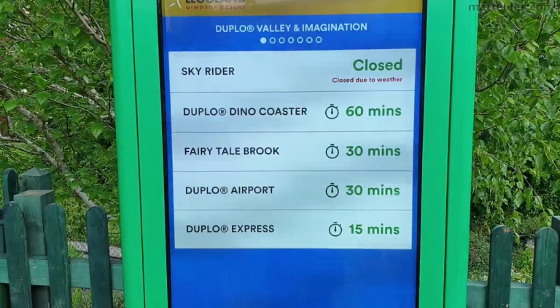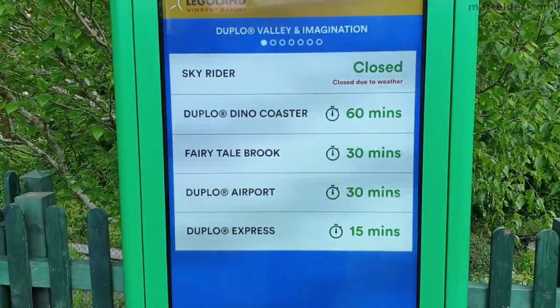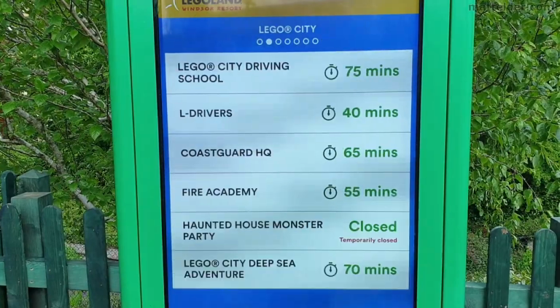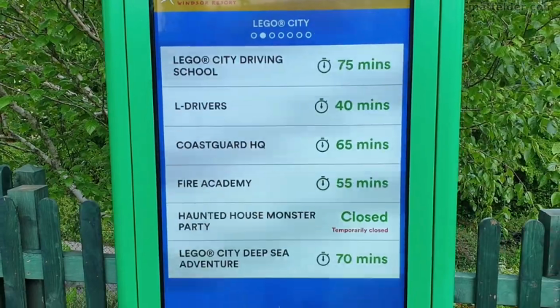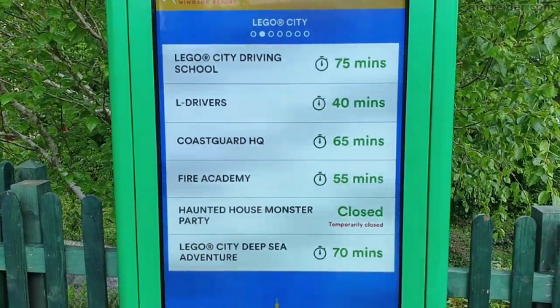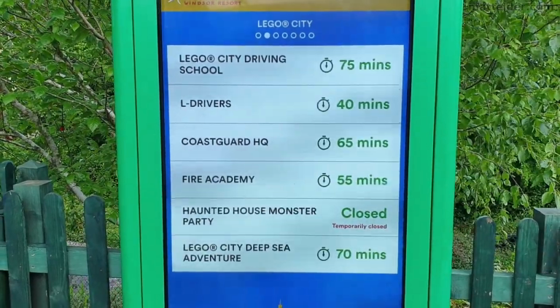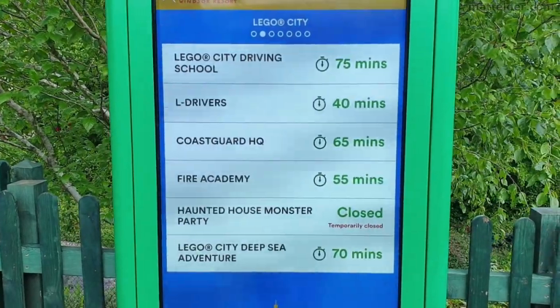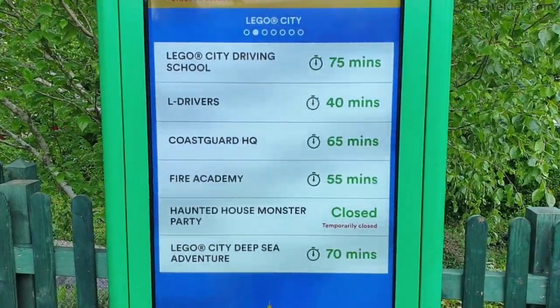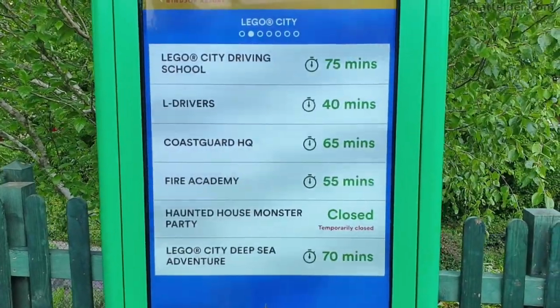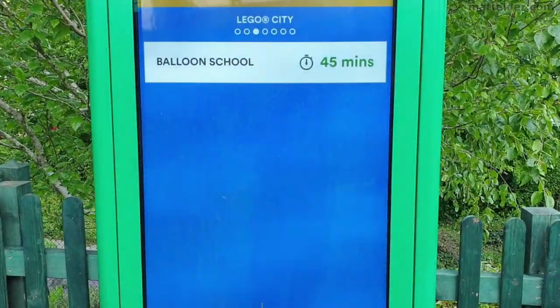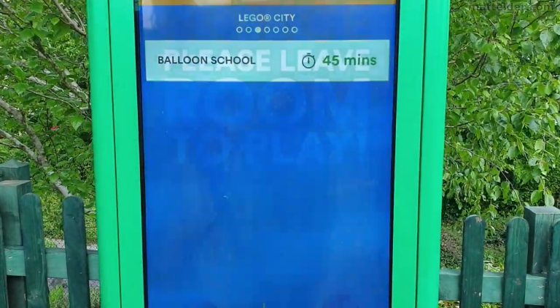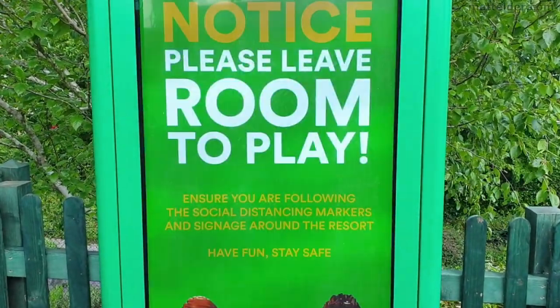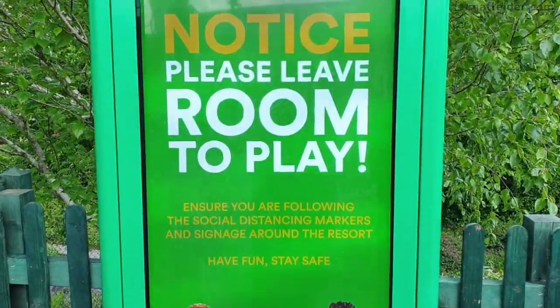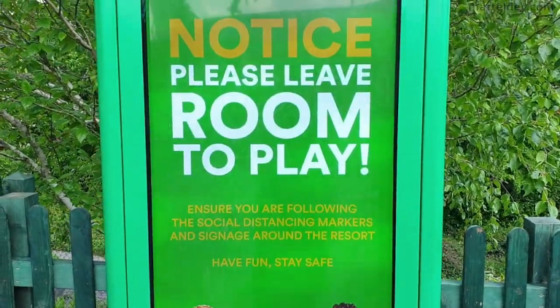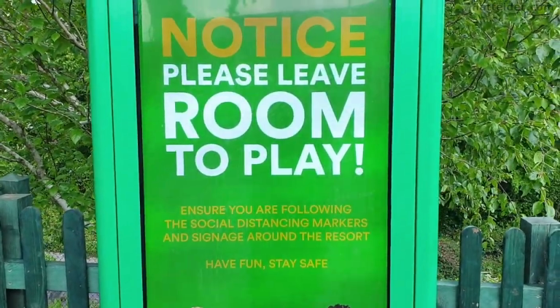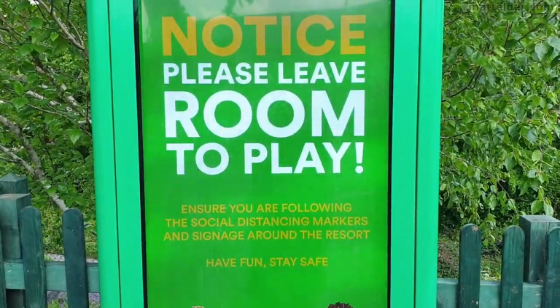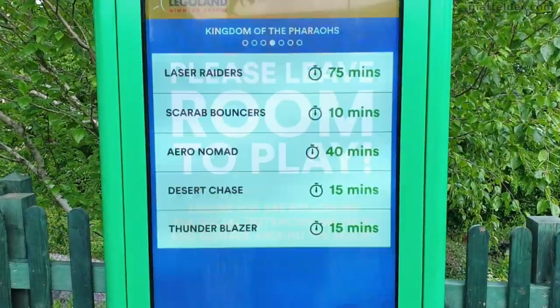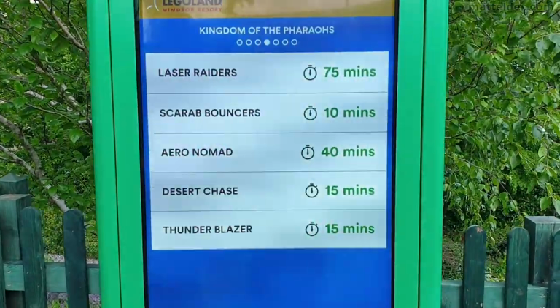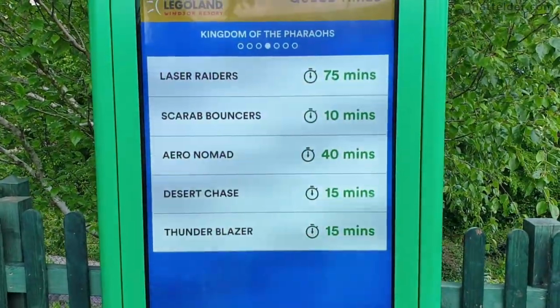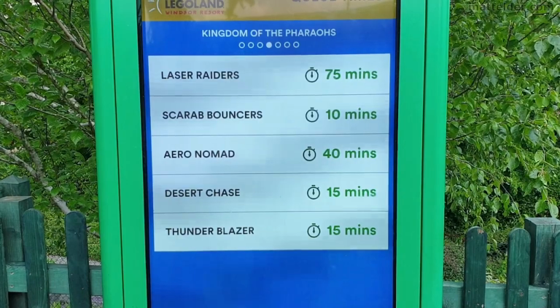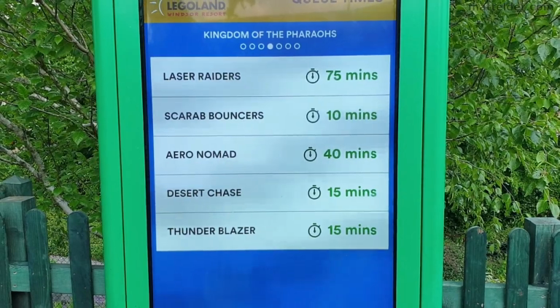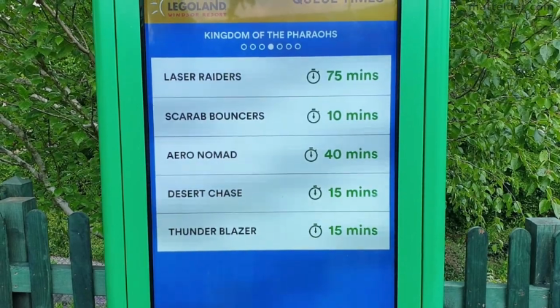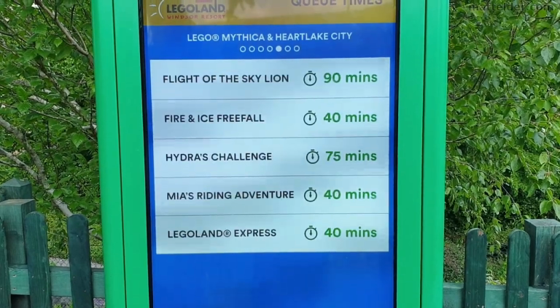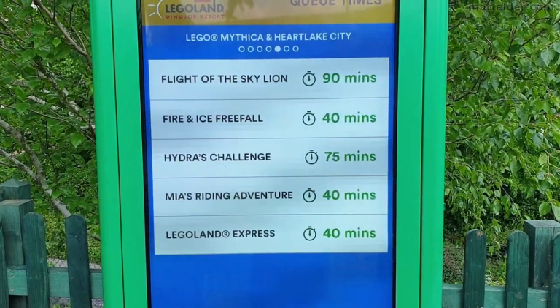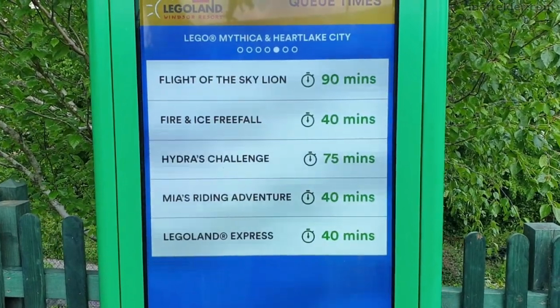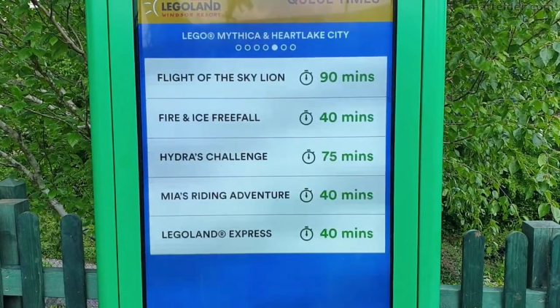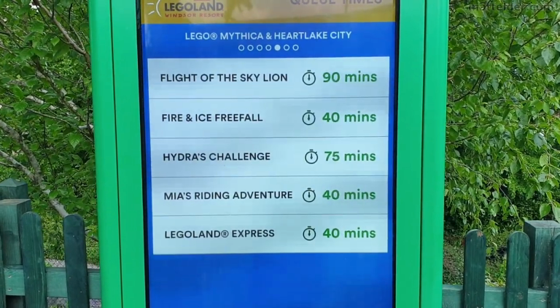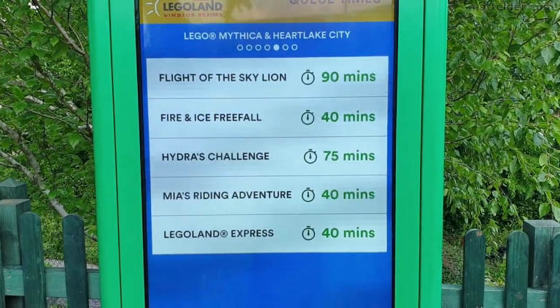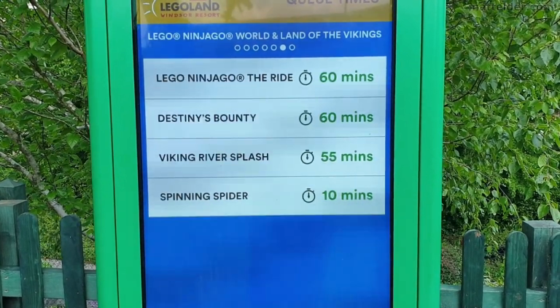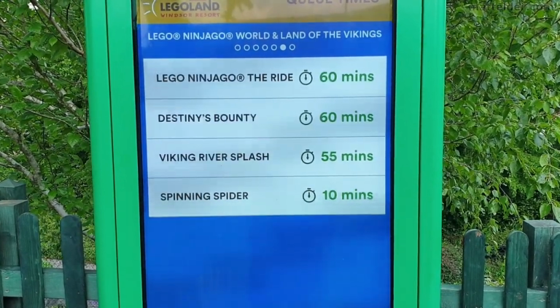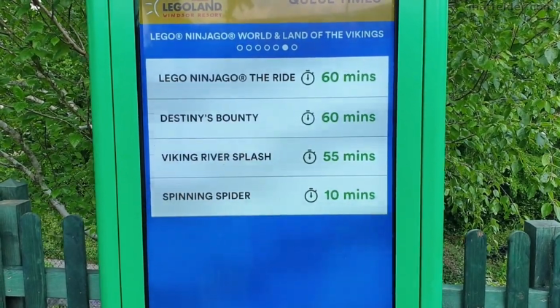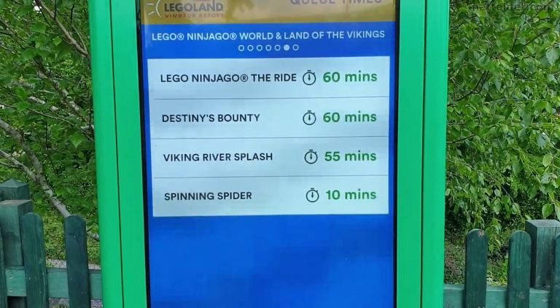It's a bit after three in the afternoon, which gives you a bit of an idea of the queue length times. It's certainly getting a bit on the long side, but nothing too completely ridiculous.